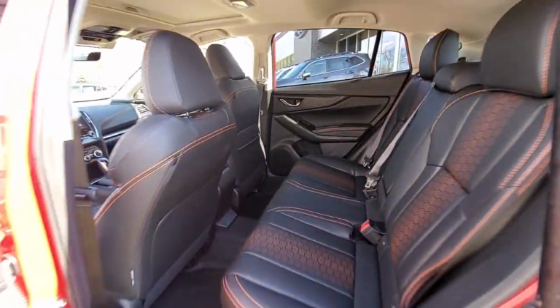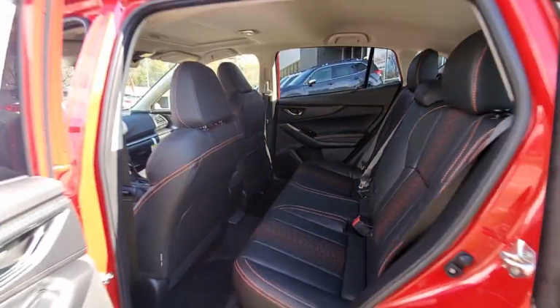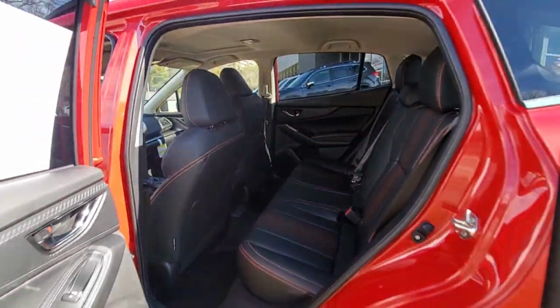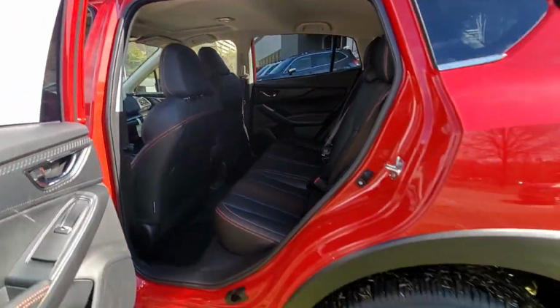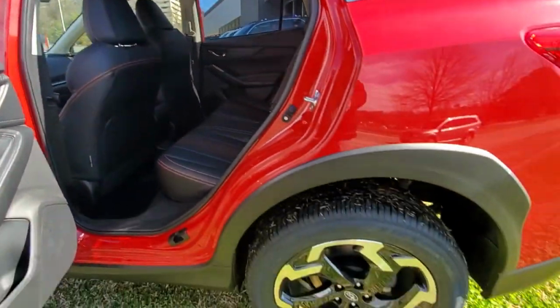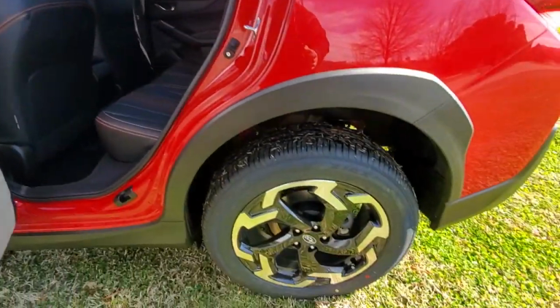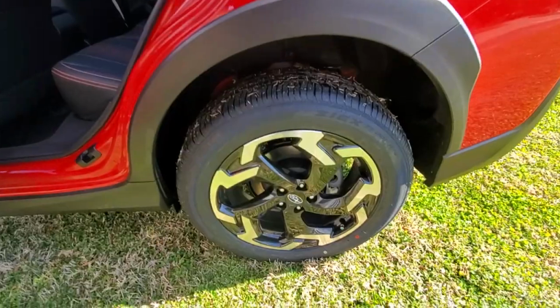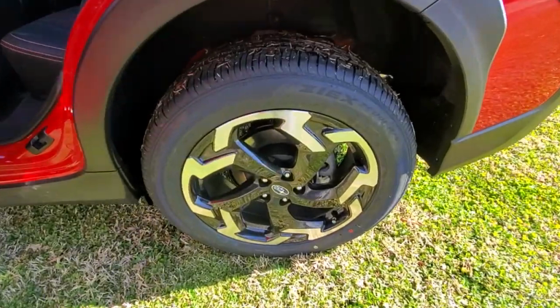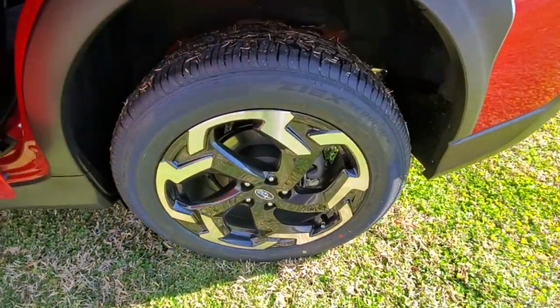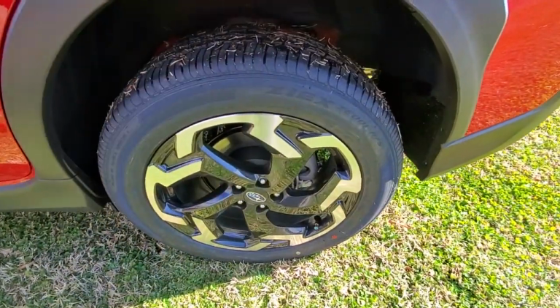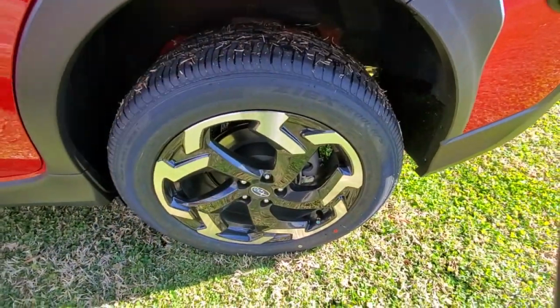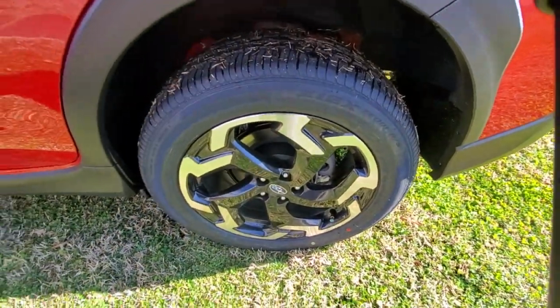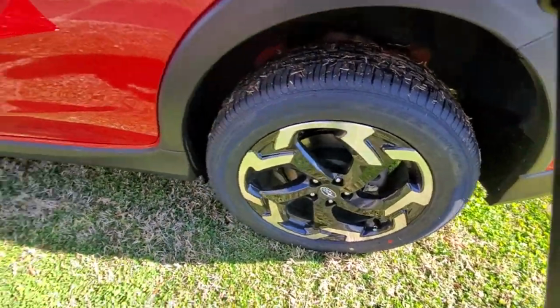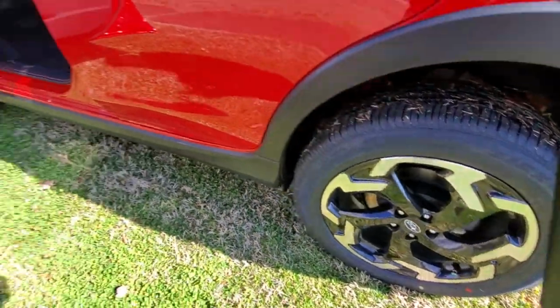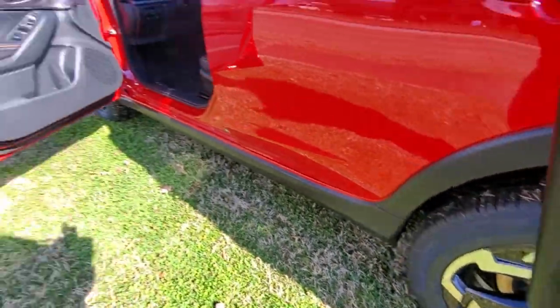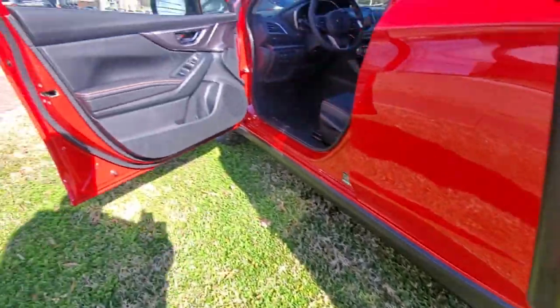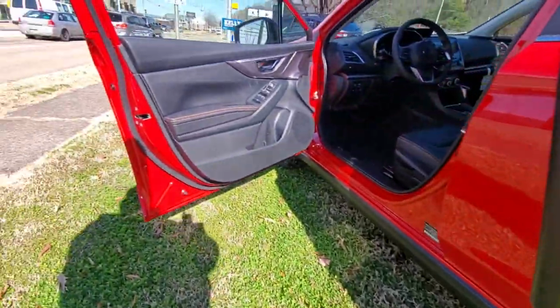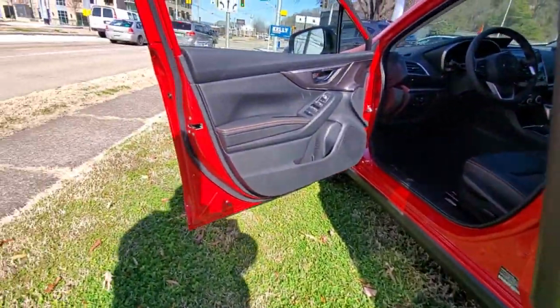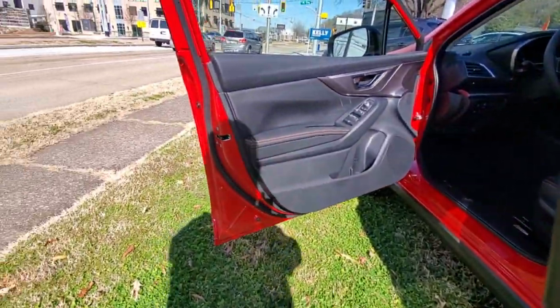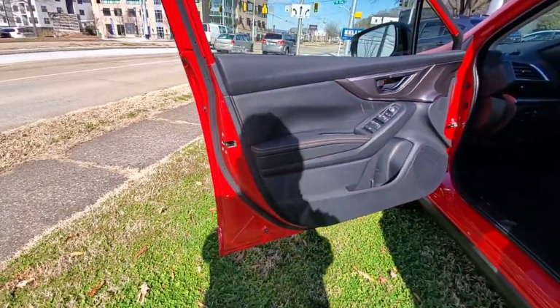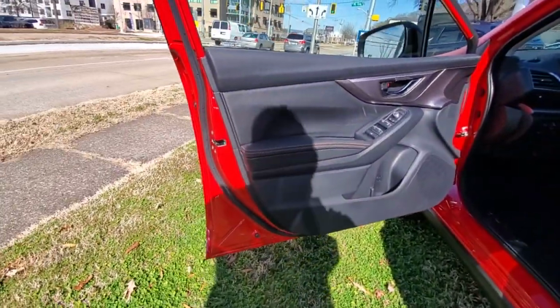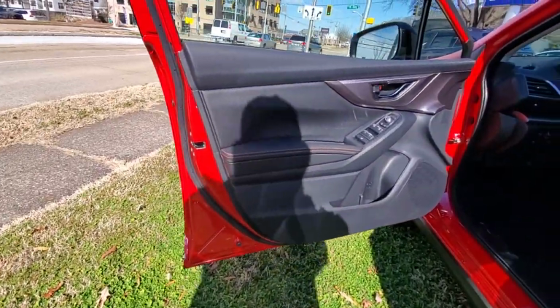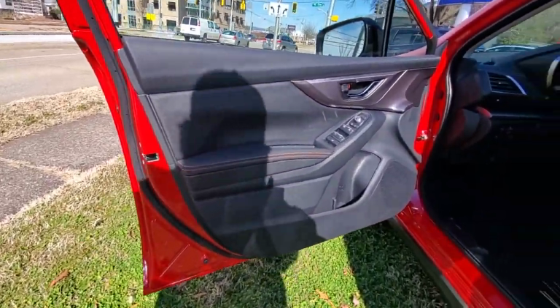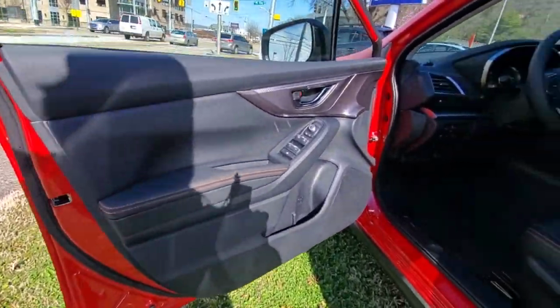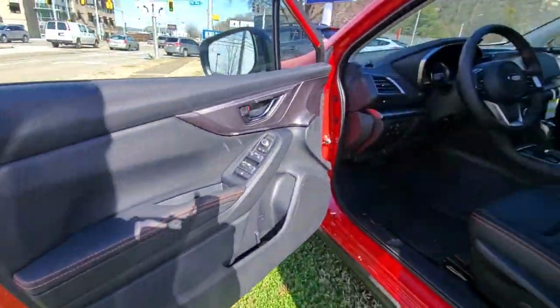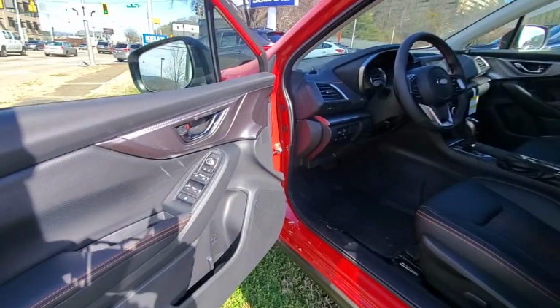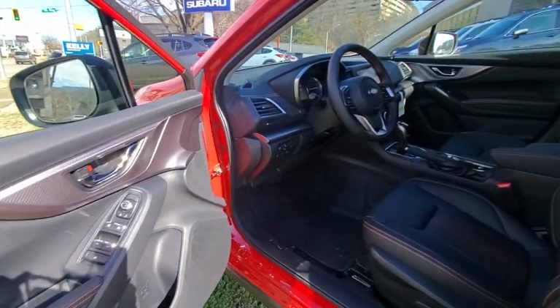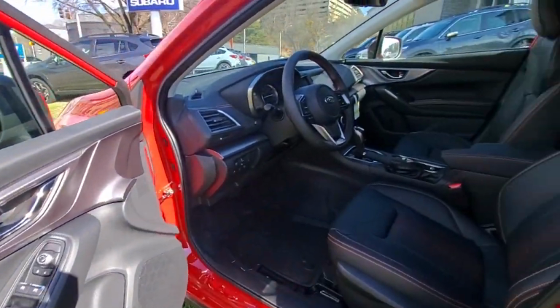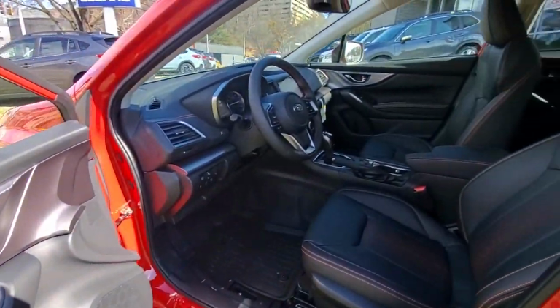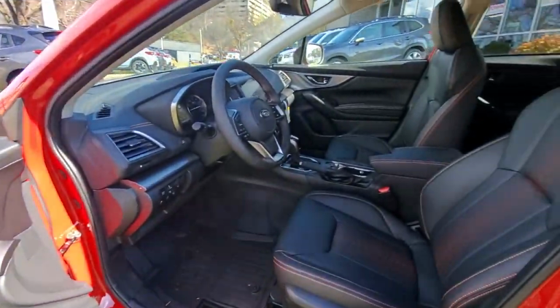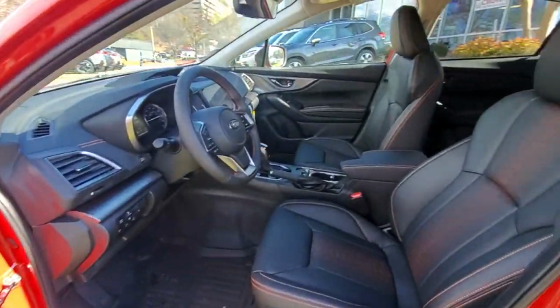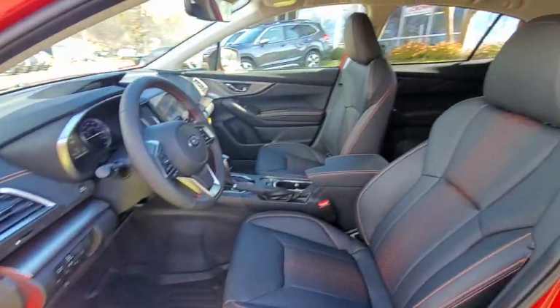This affordable, well-built Crosstrek won't last long. Why not take it out for a spin? Our team will give you an outstanding test drive experience. Stop in today.